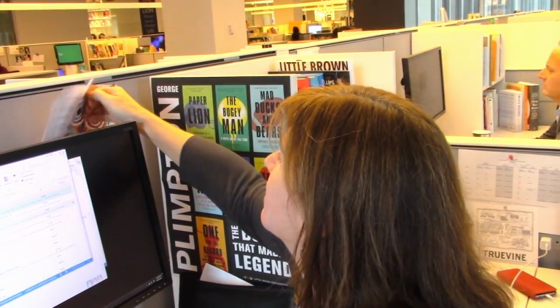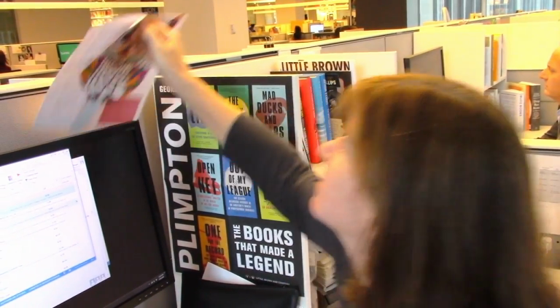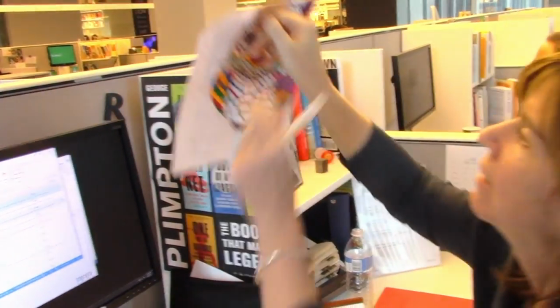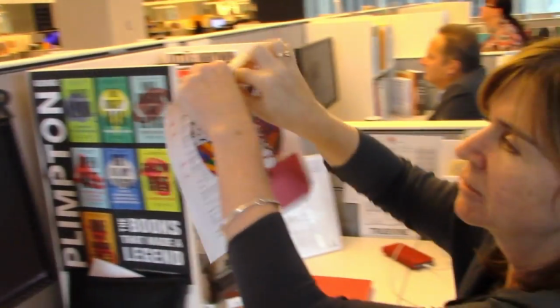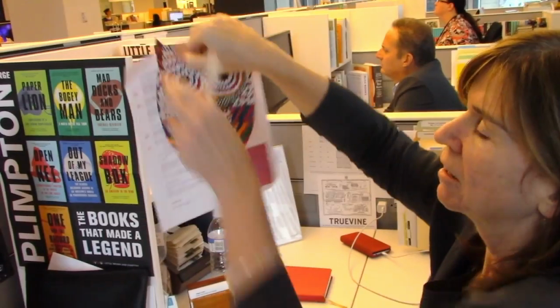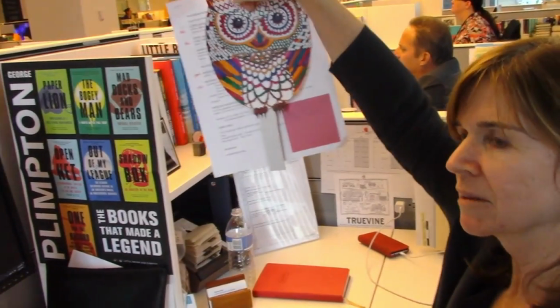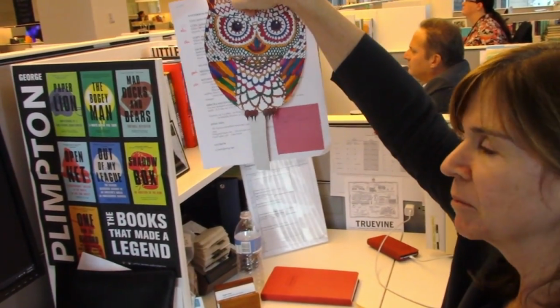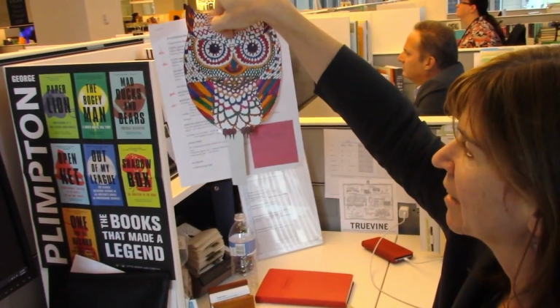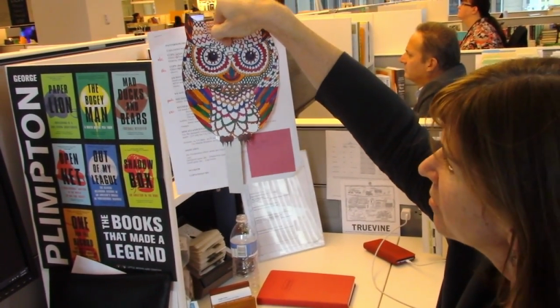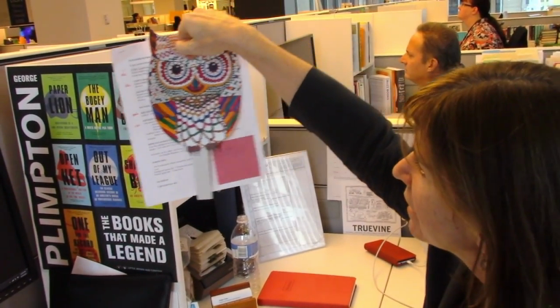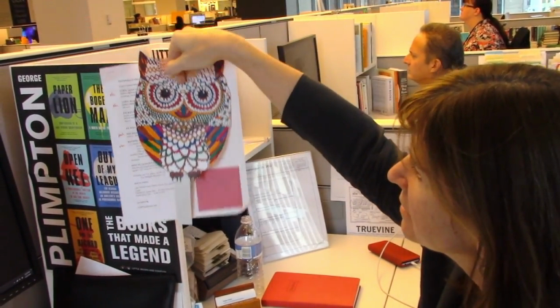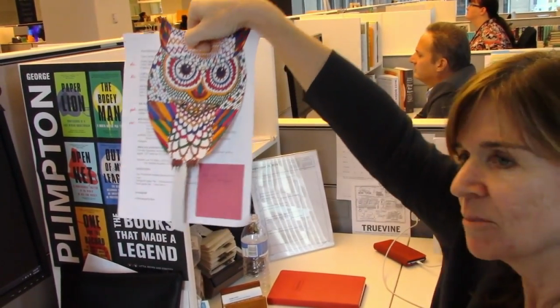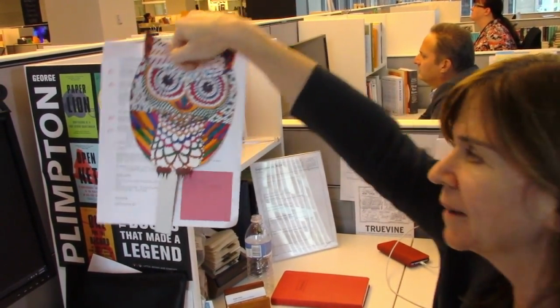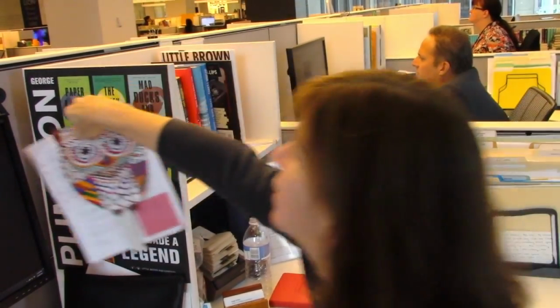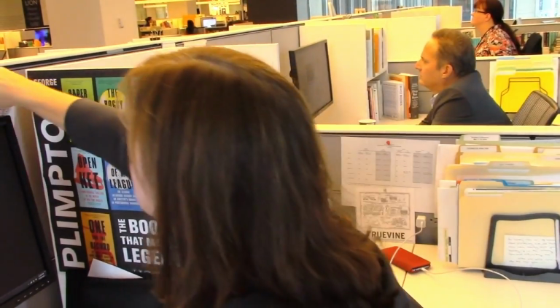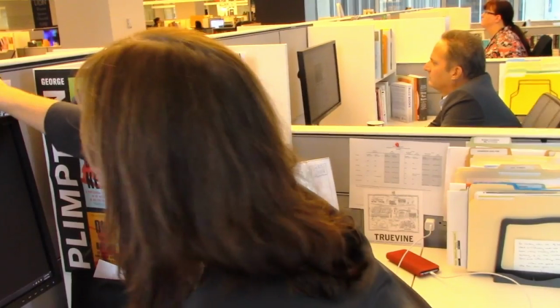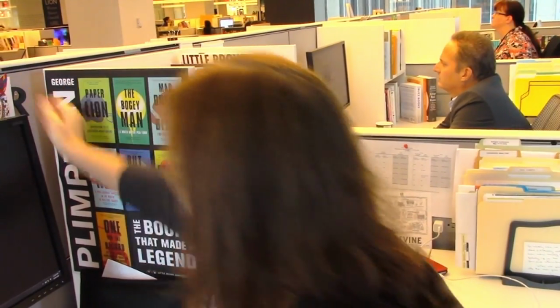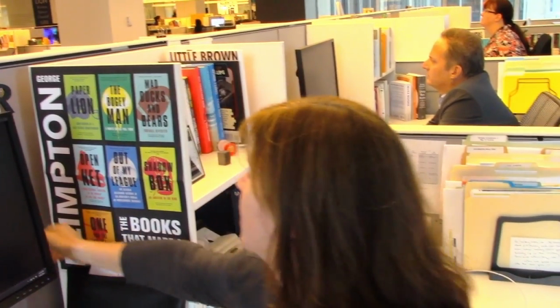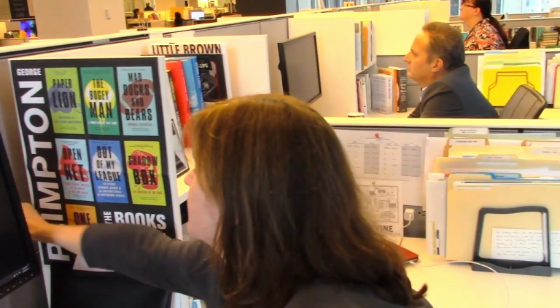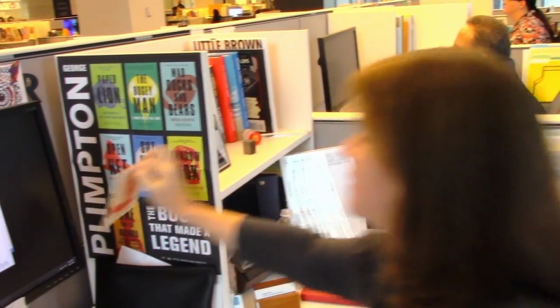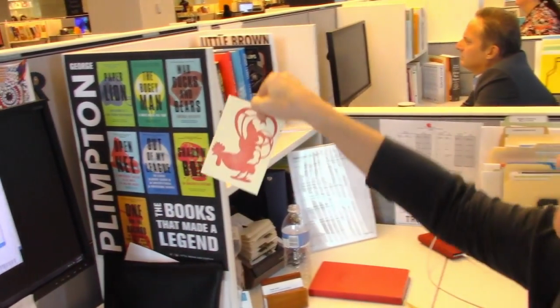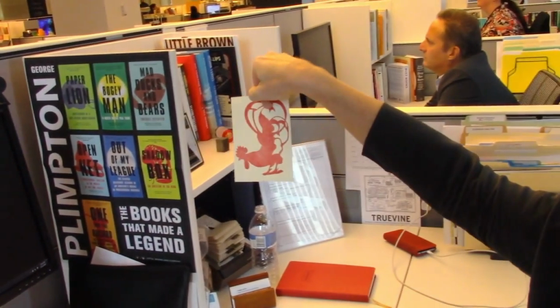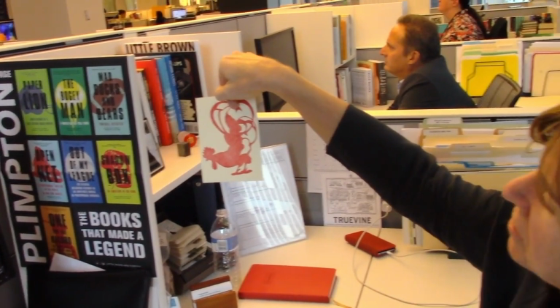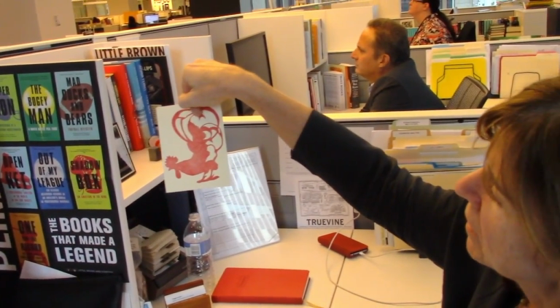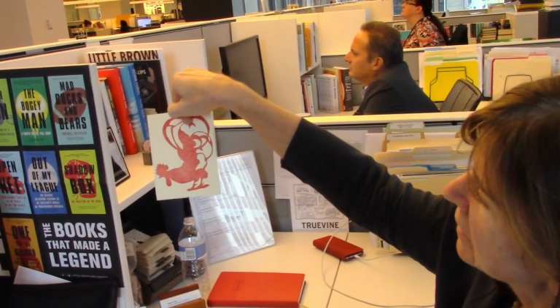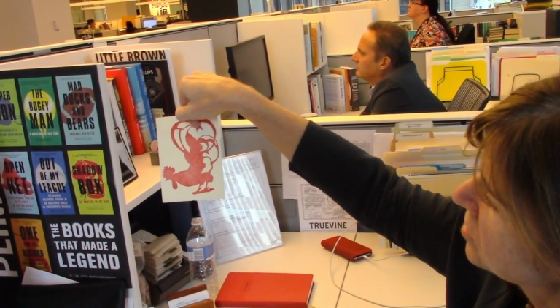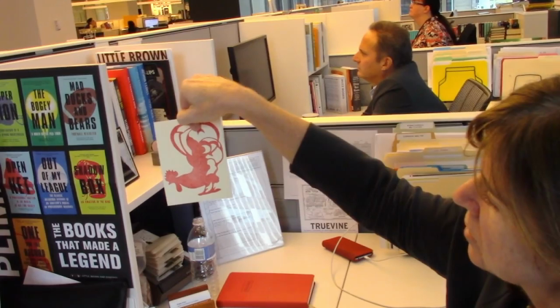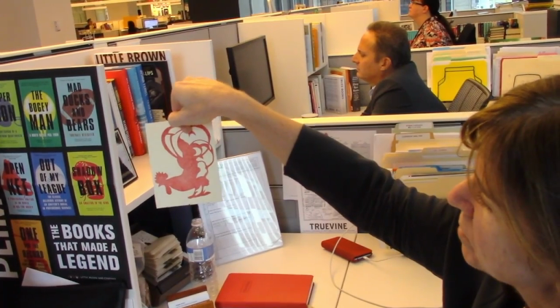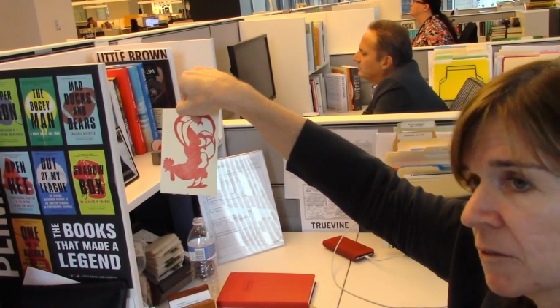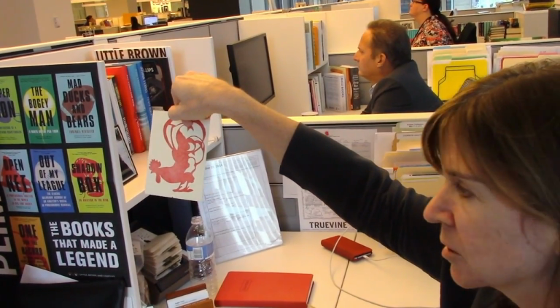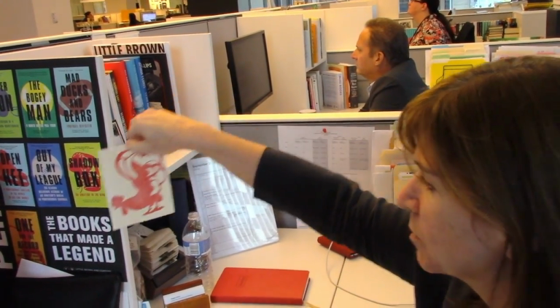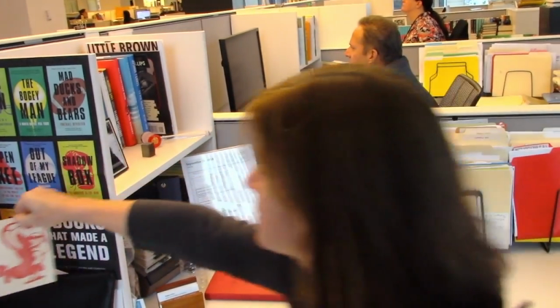This is an owl I colored for our coloring books that we published and had great fun with last year. Pretty good, huh? This is a rooster made by letterpress for our Beetlebung Farm cookbook that we published last year.